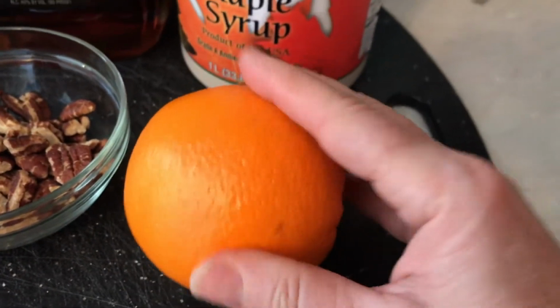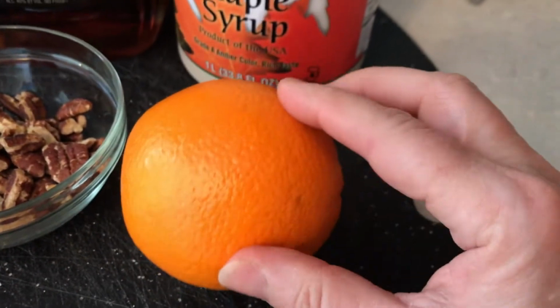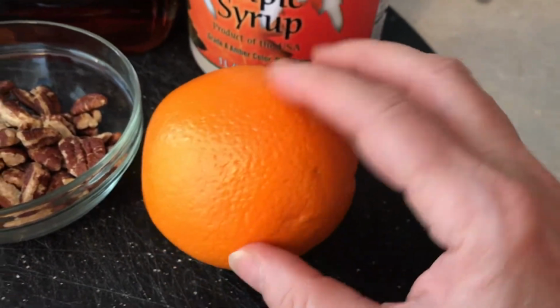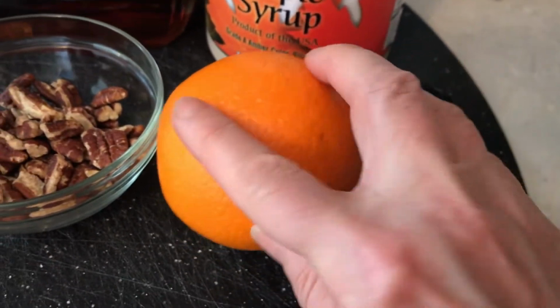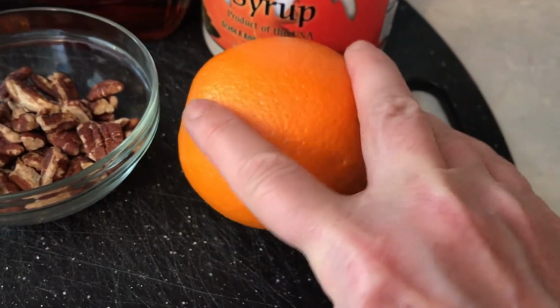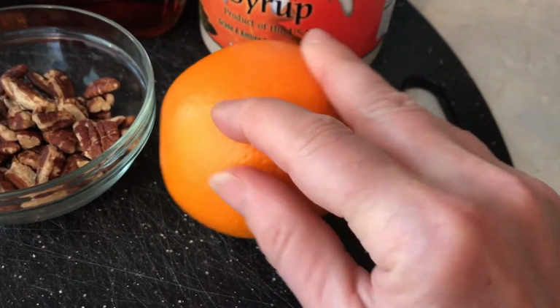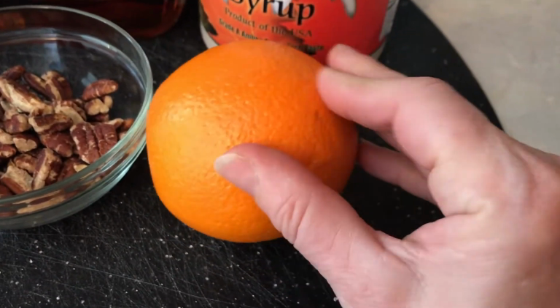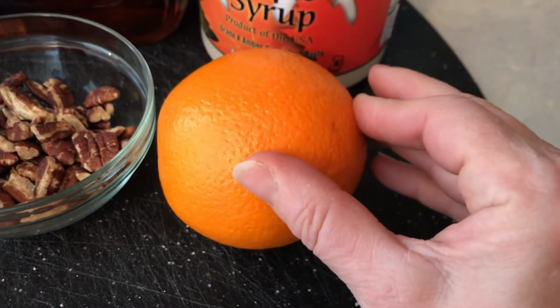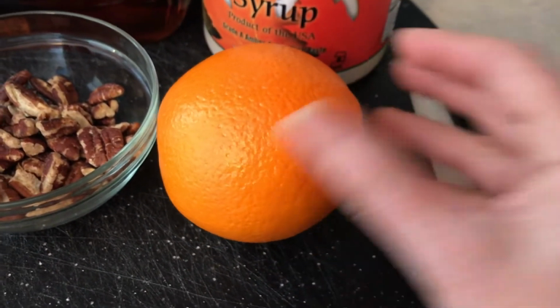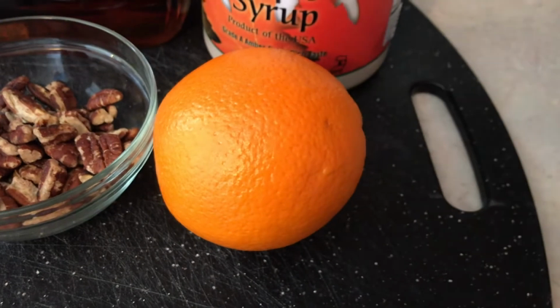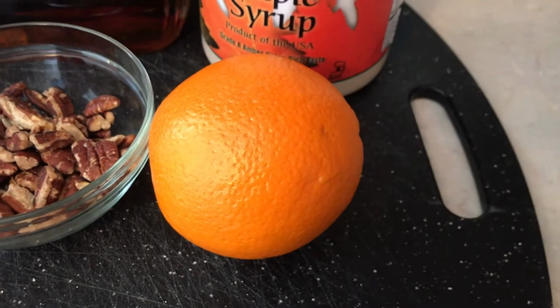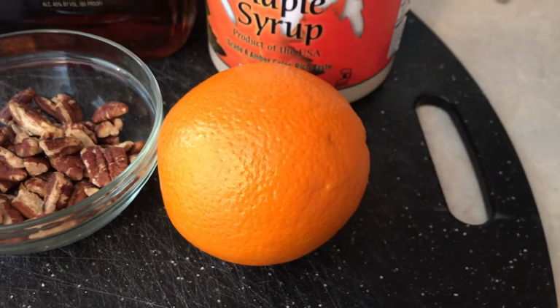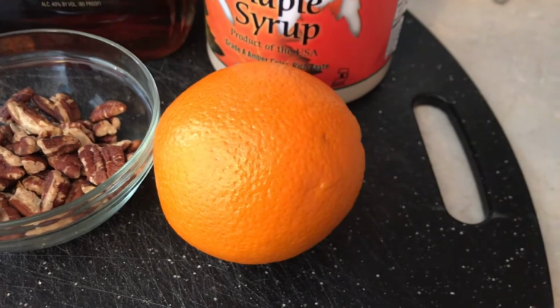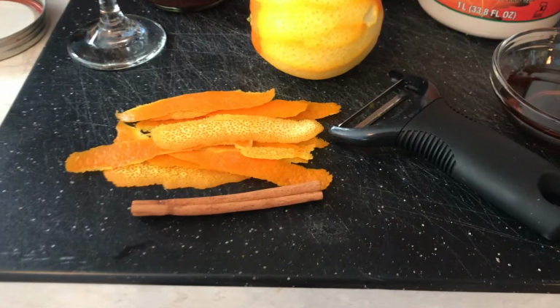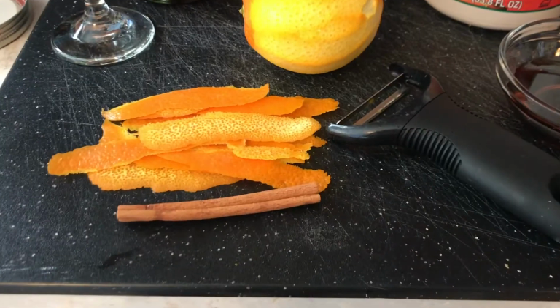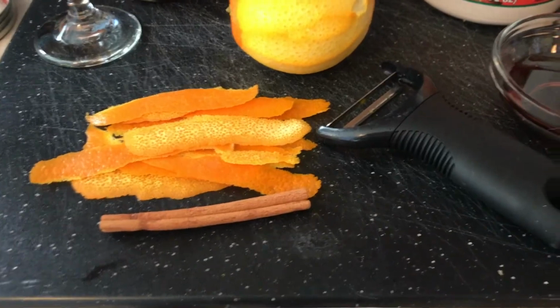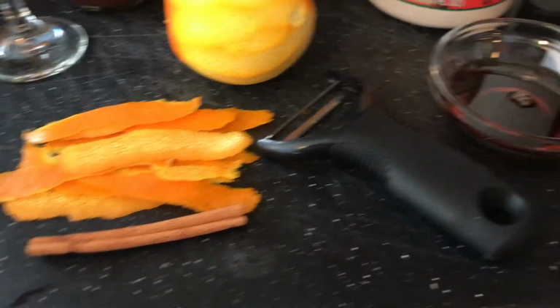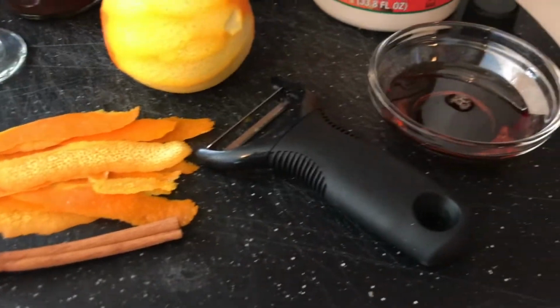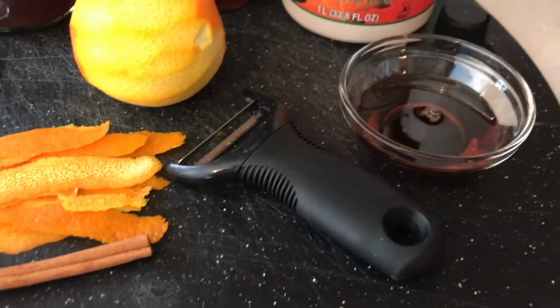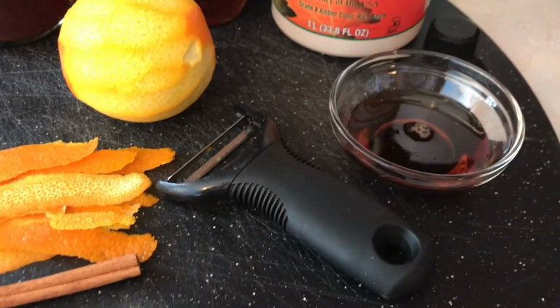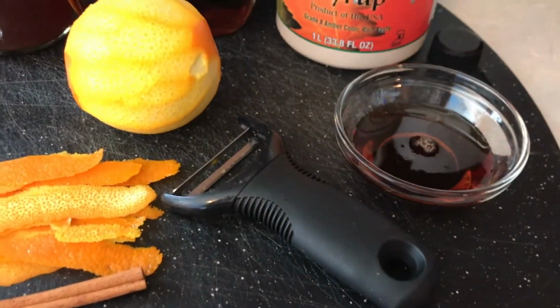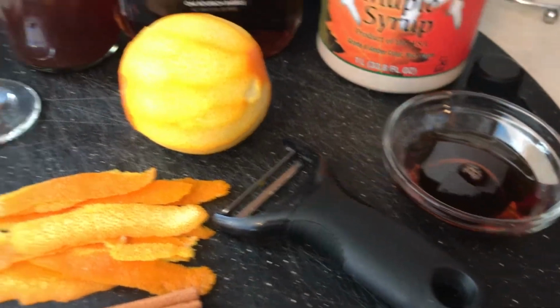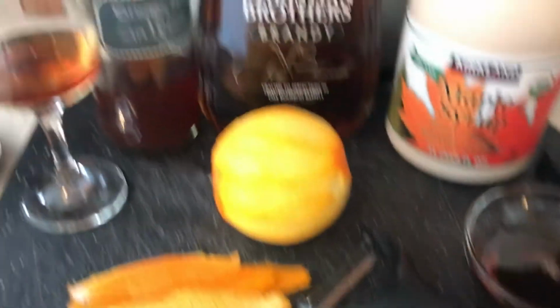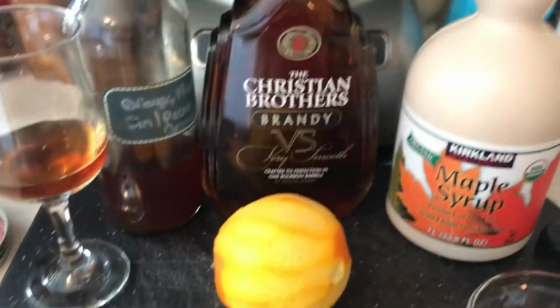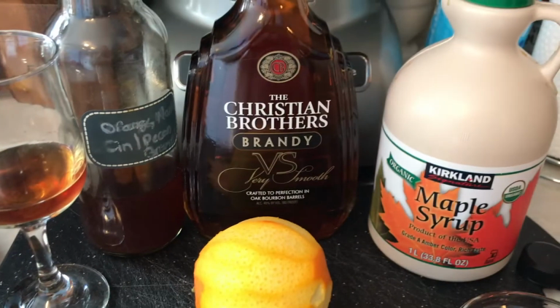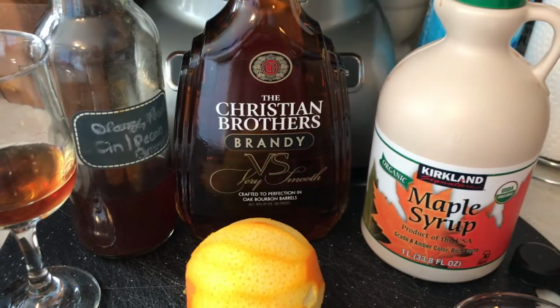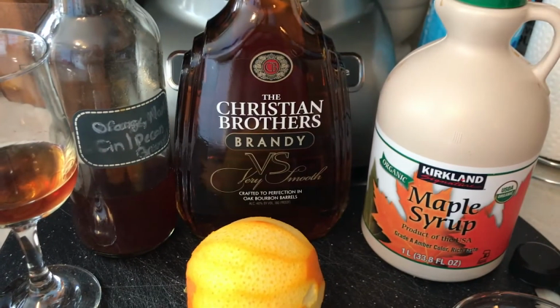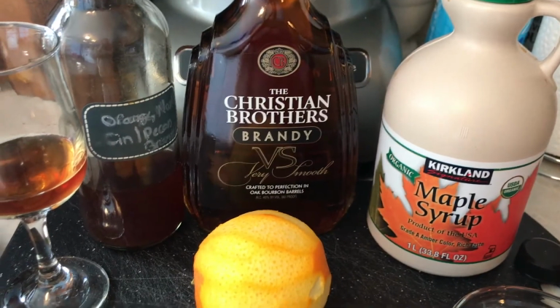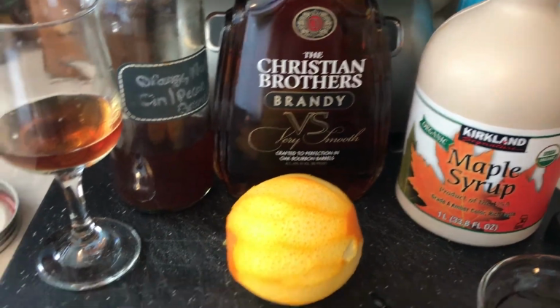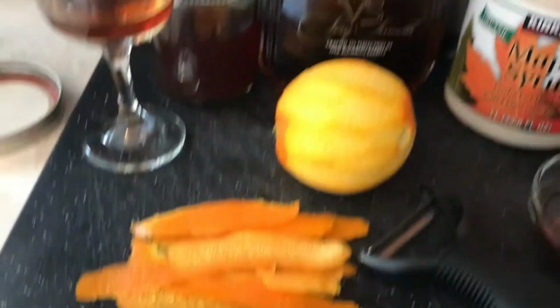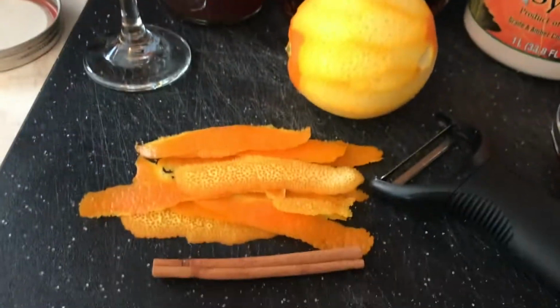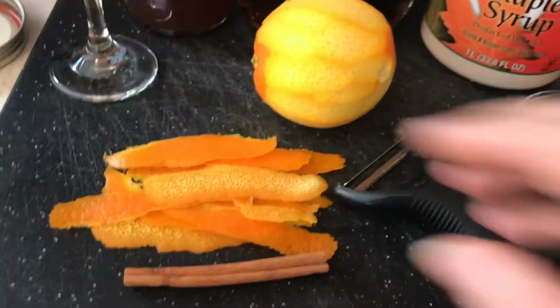We're going to take an orange and I'm going to clean it really well to get the wax off, and use a vegetable peeler to just slice the peel, trying not to get any of the pith.